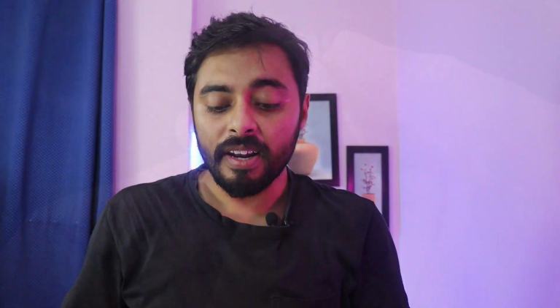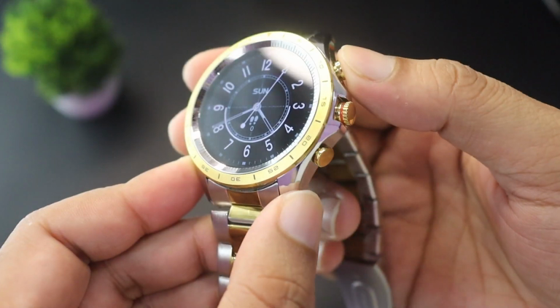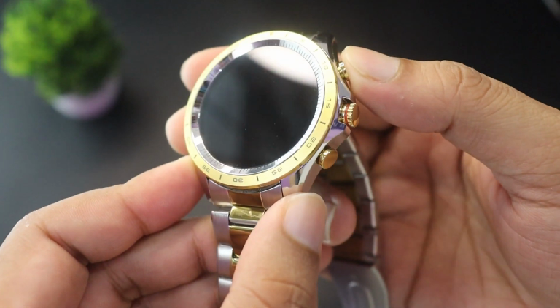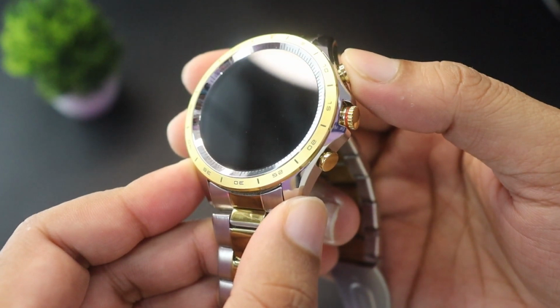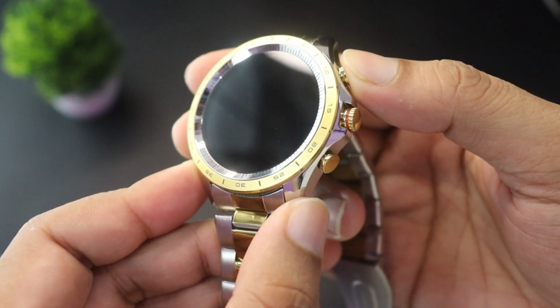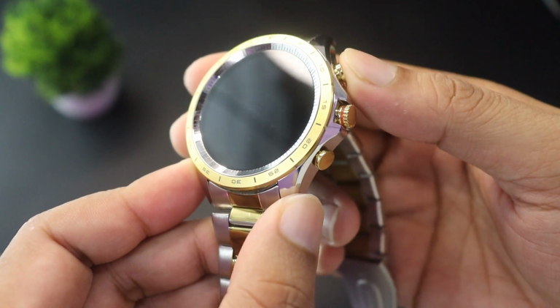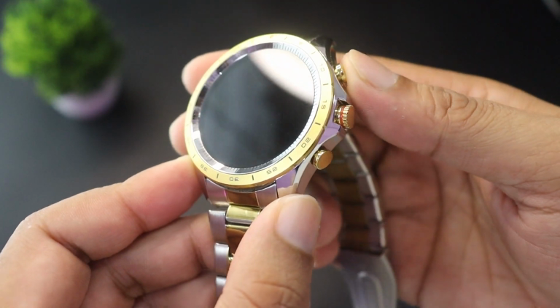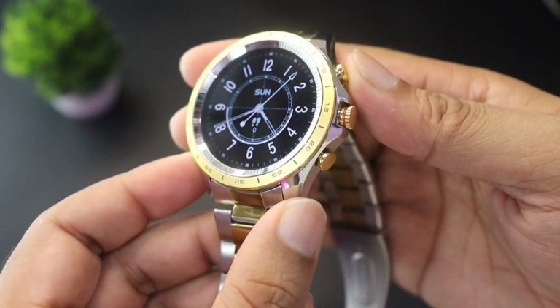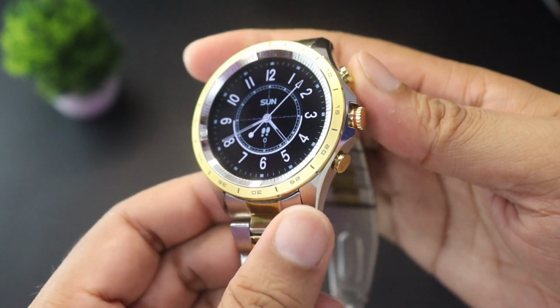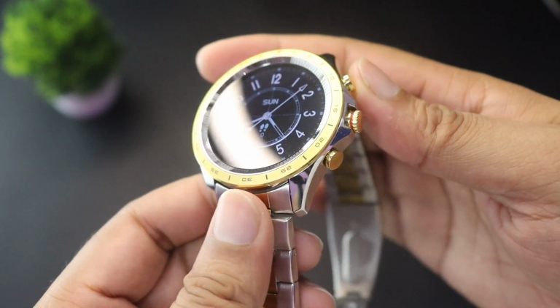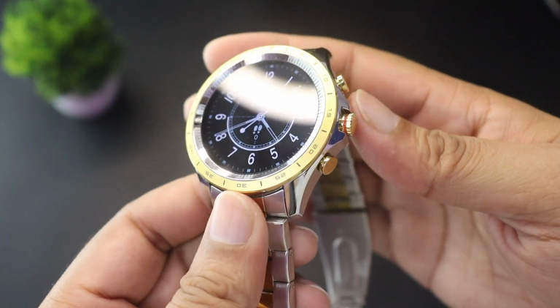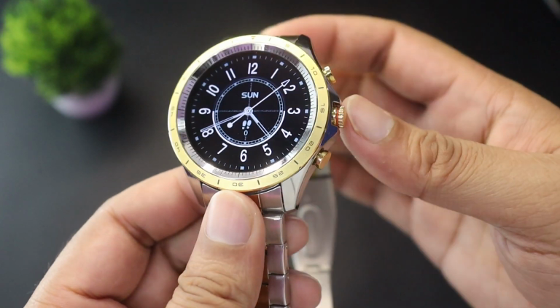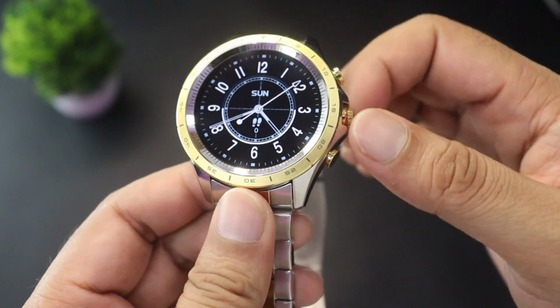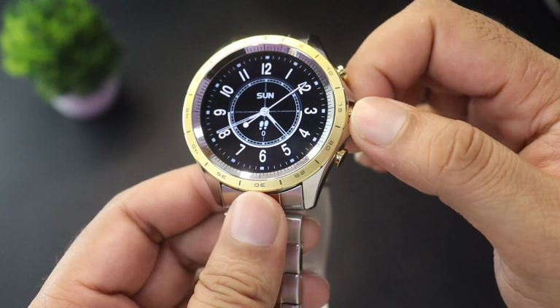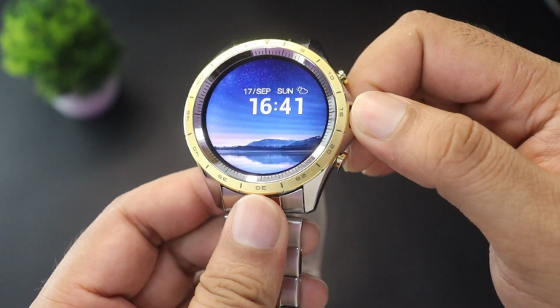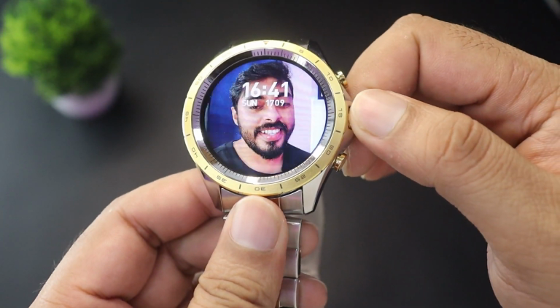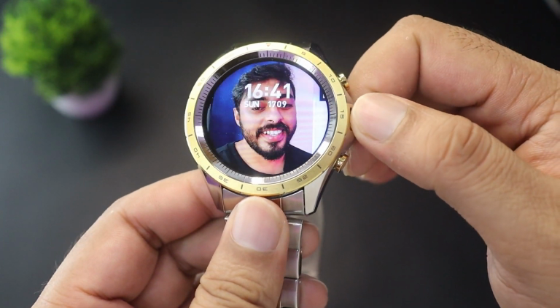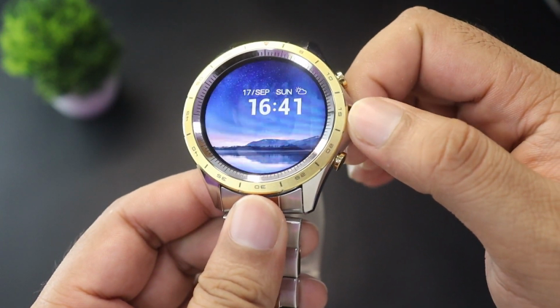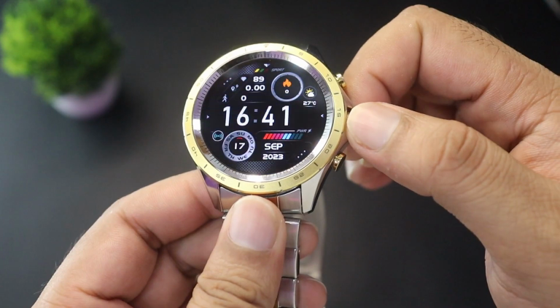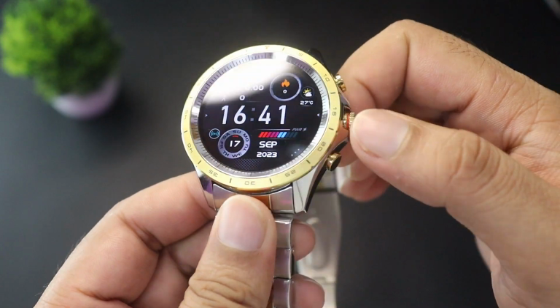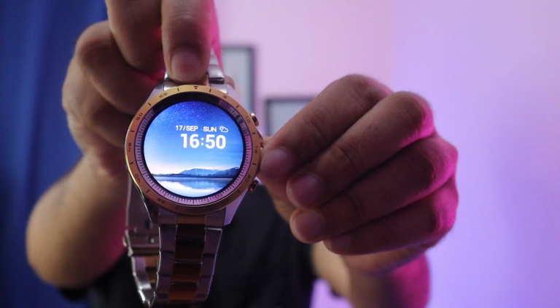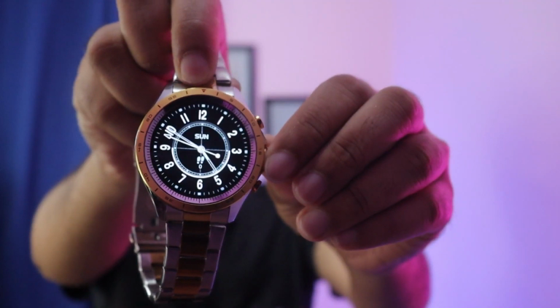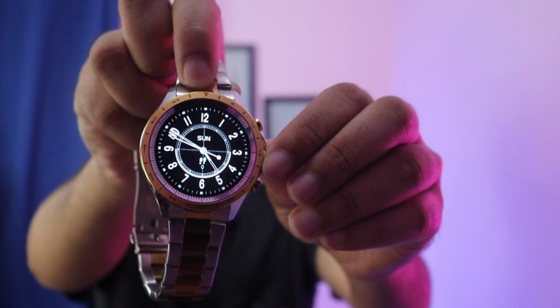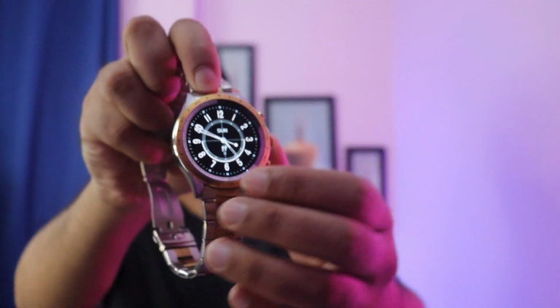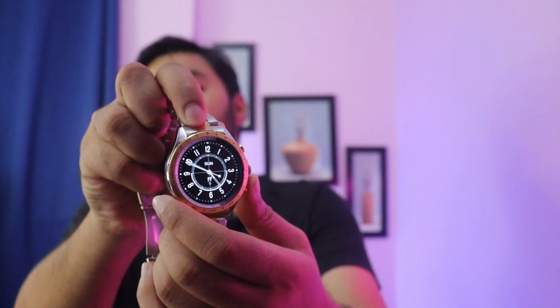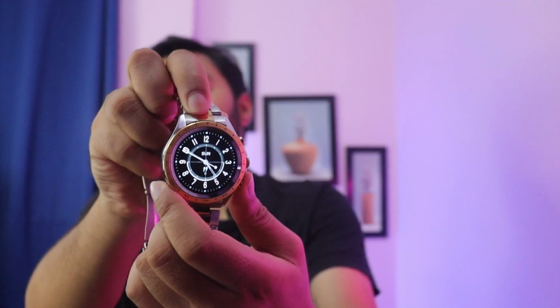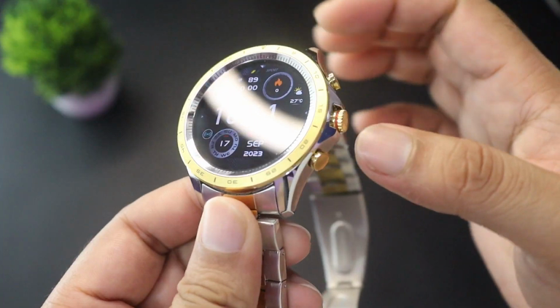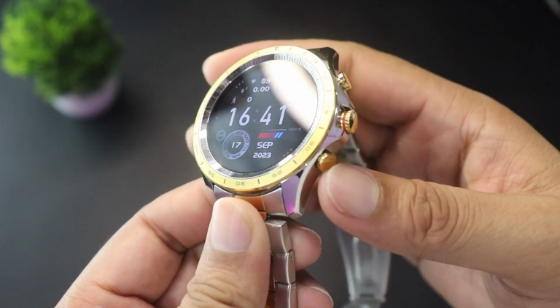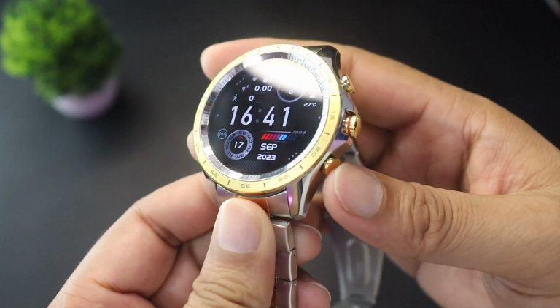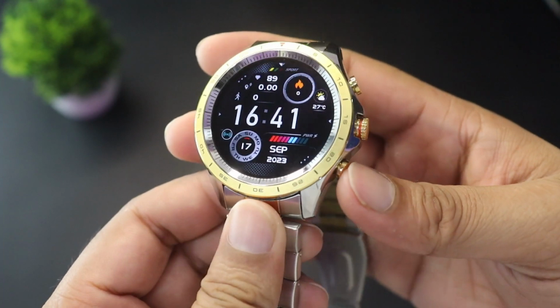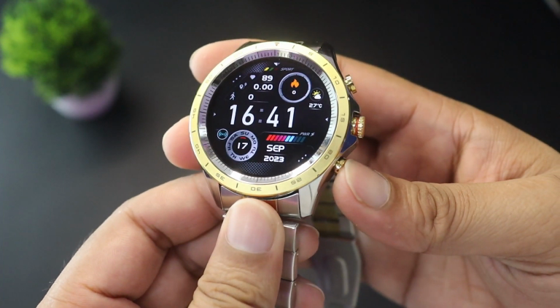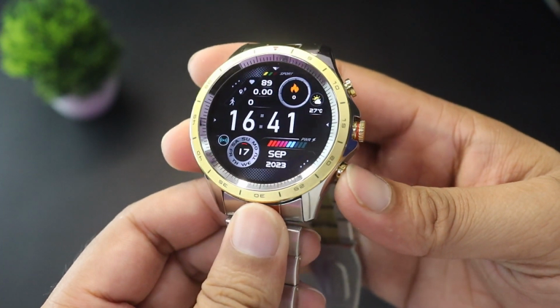From the first button you can turn it on and off. From the second button you can scroll watch faces, etc. The third button takes you directly to workout mode.